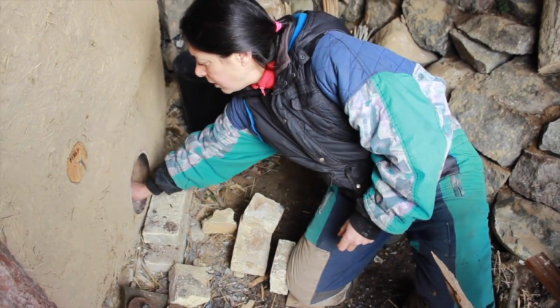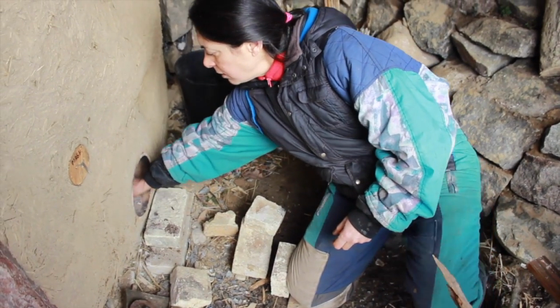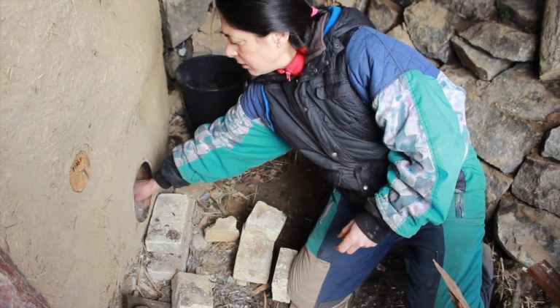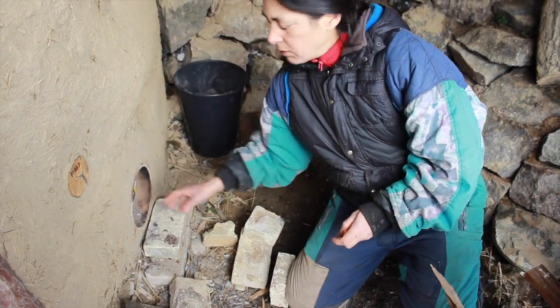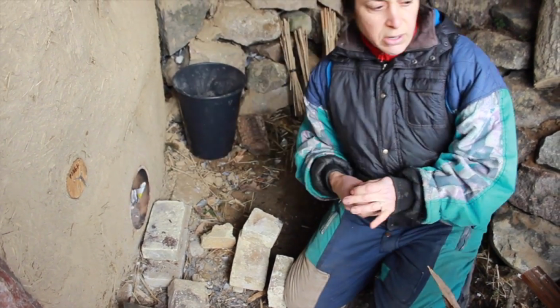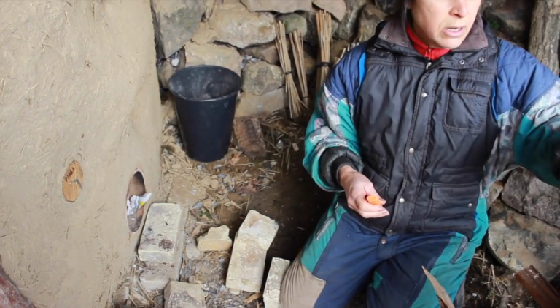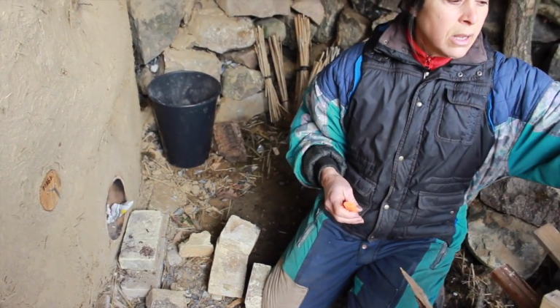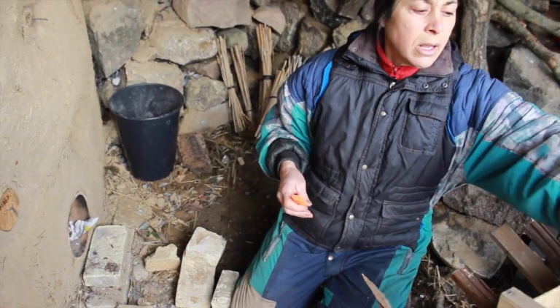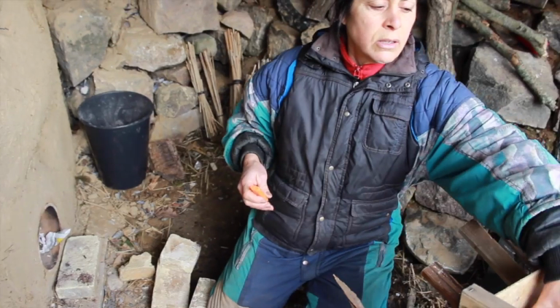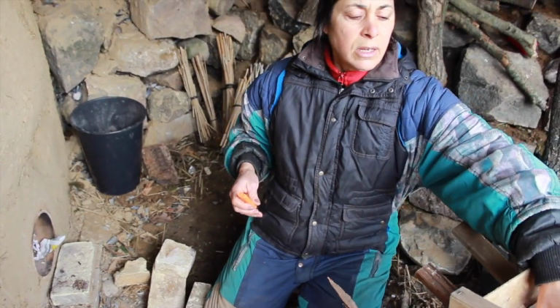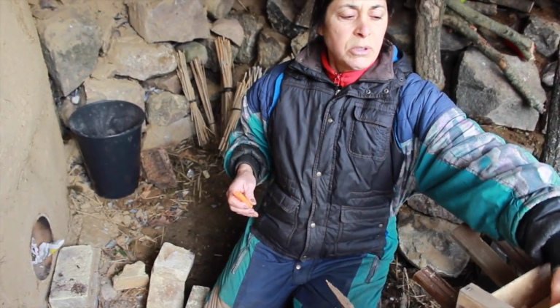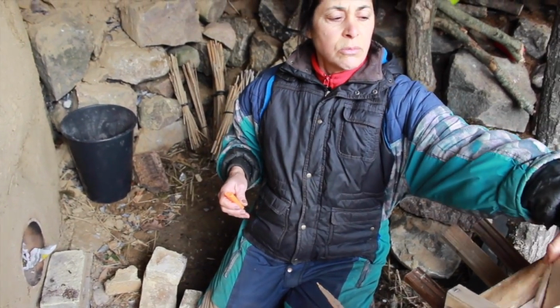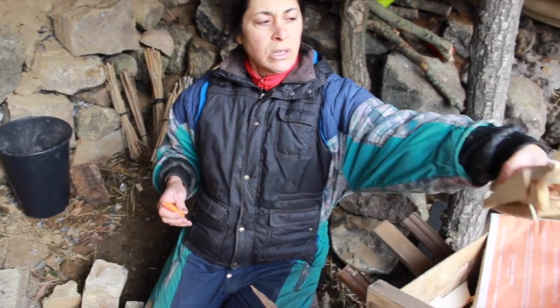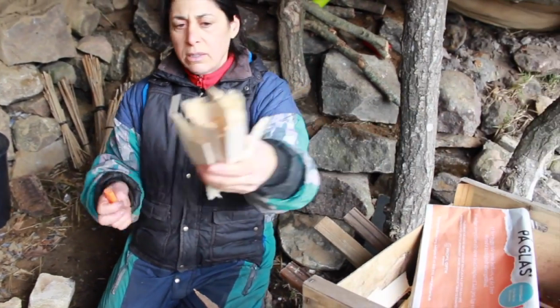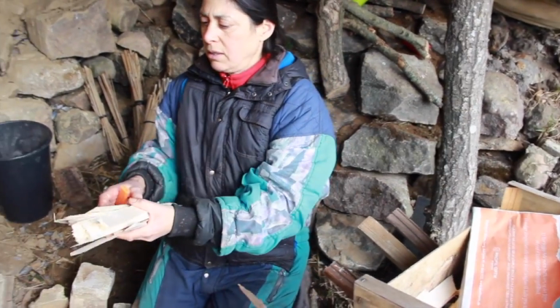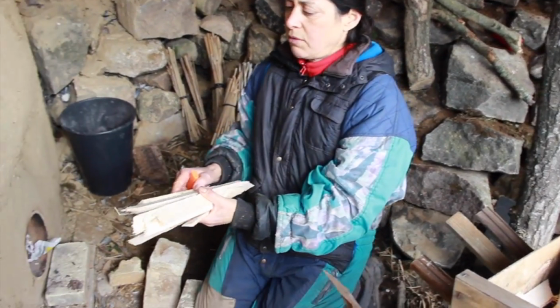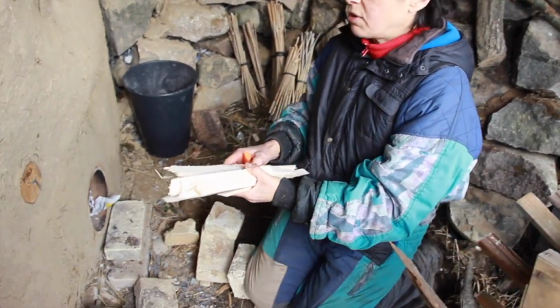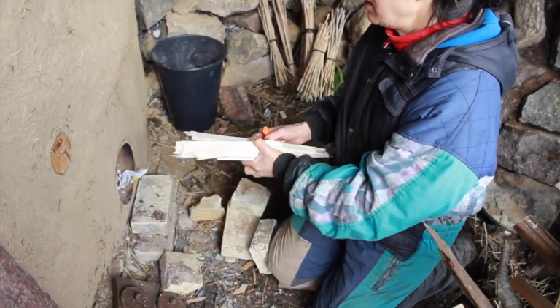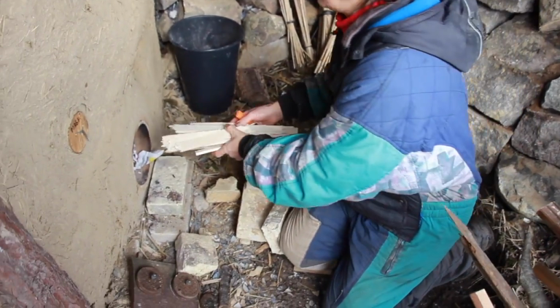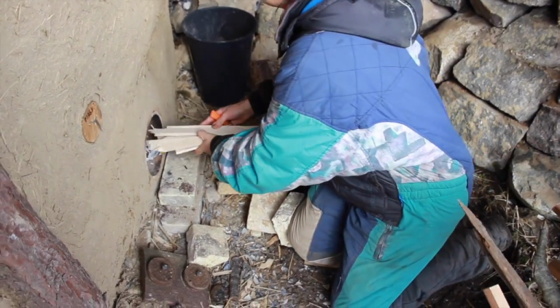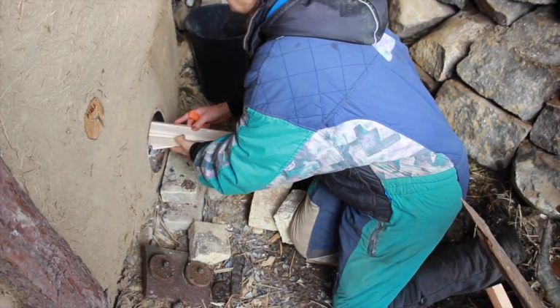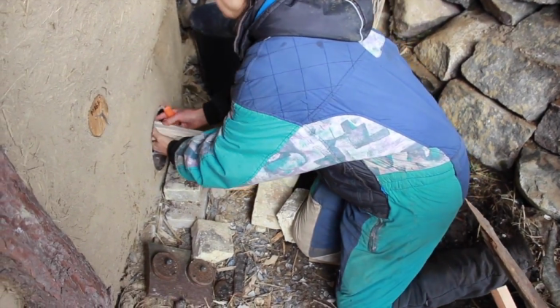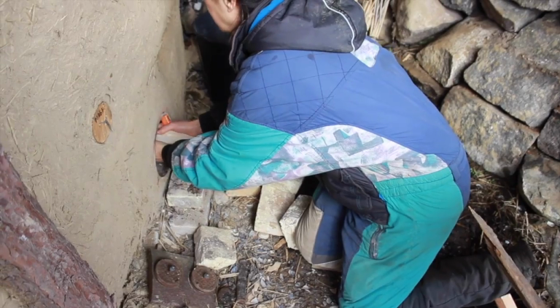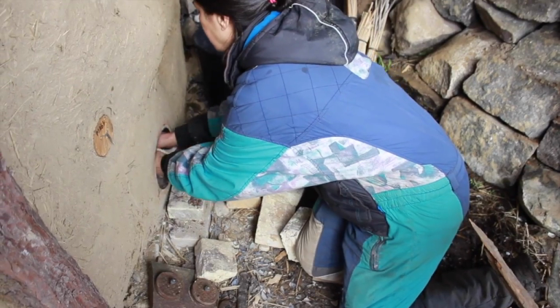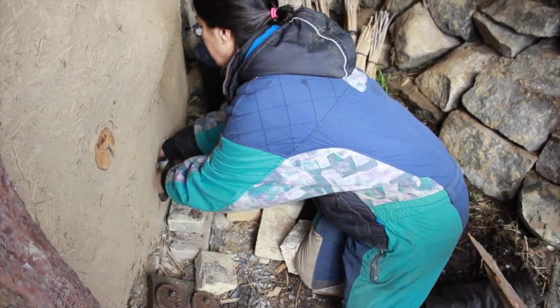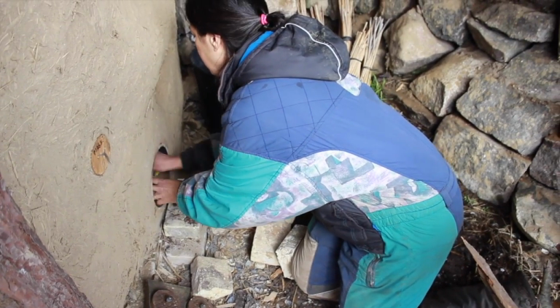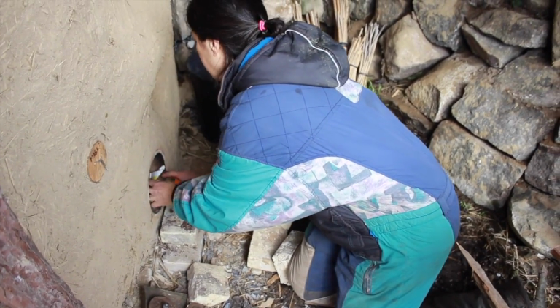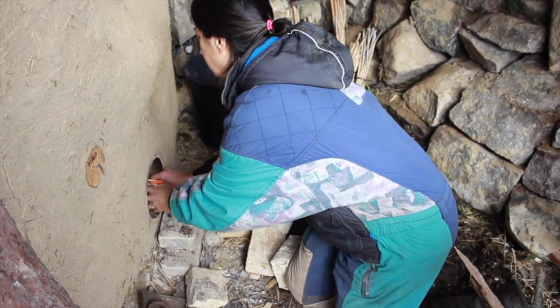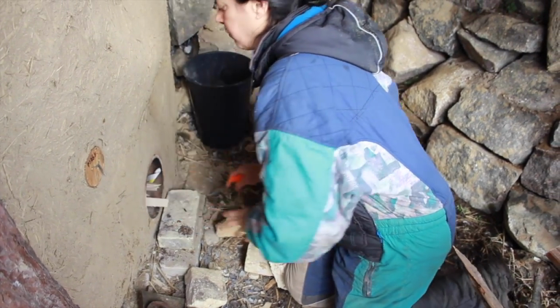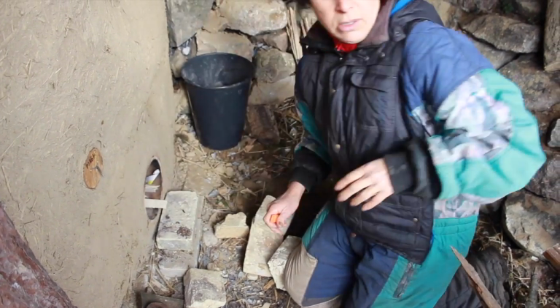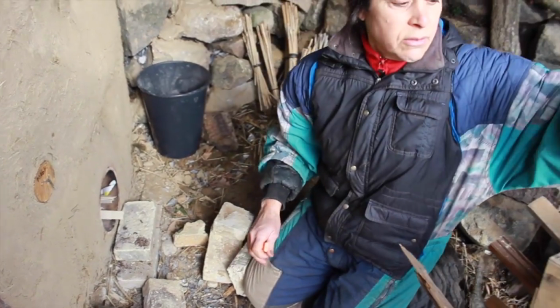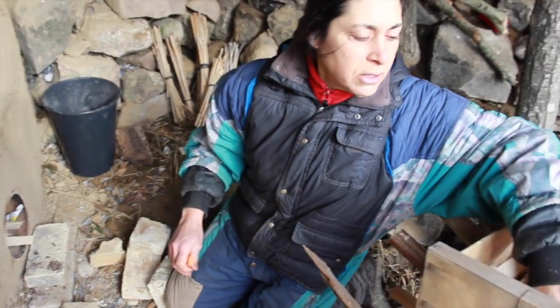Let's put another newspaper. Now we put this inside here and make a little bundle, placing it not very far in. And tiny pieces of wood like this — they are very dry and very skinny — so this is good for starting the fire.